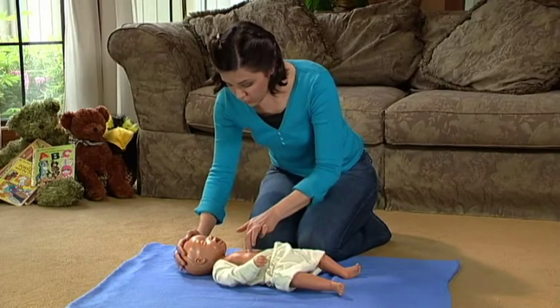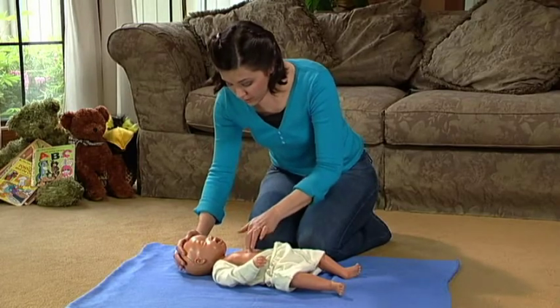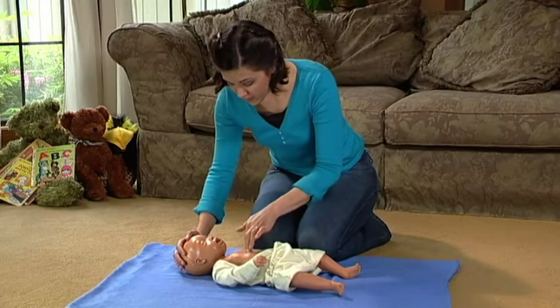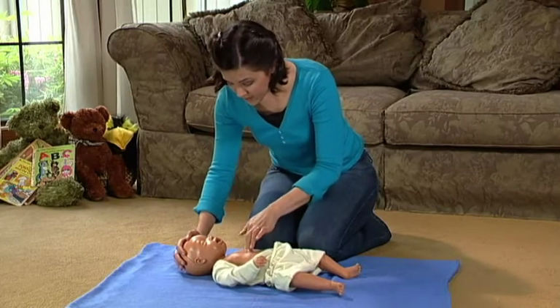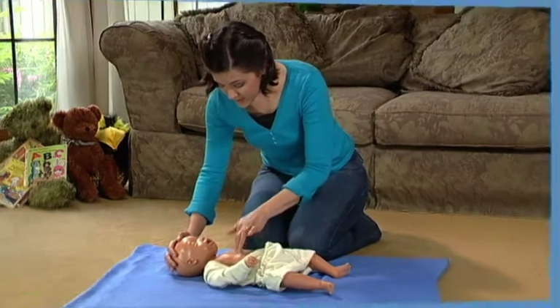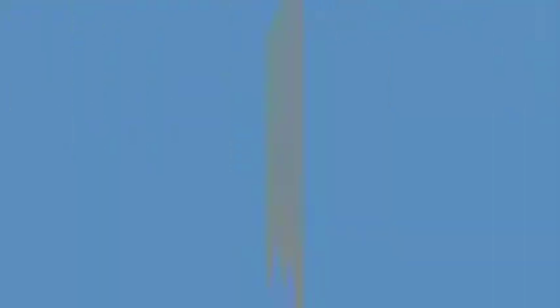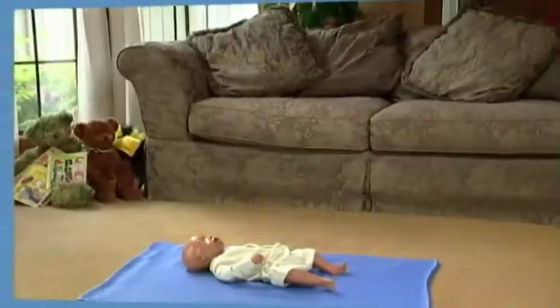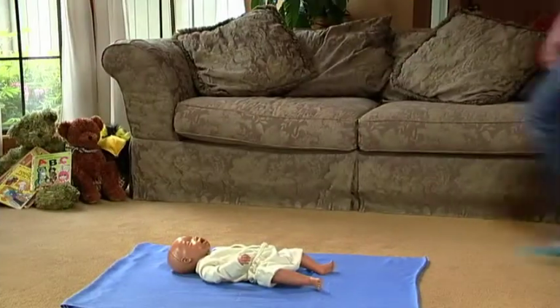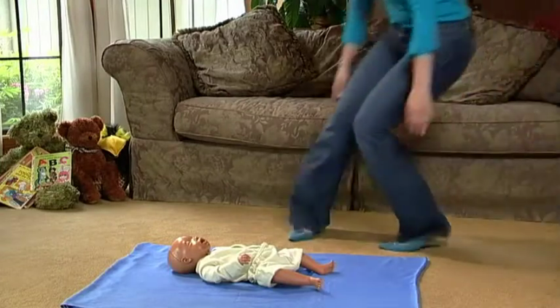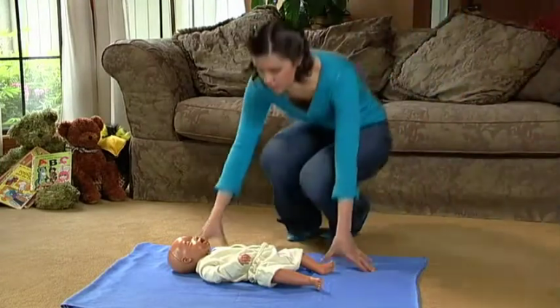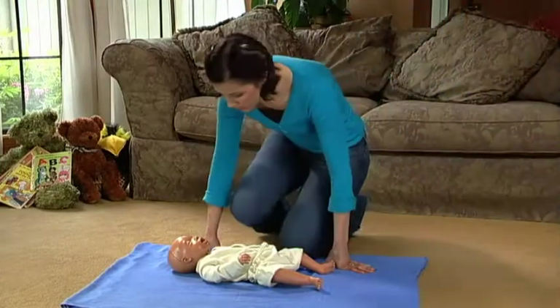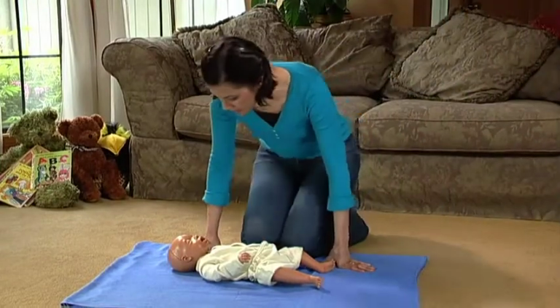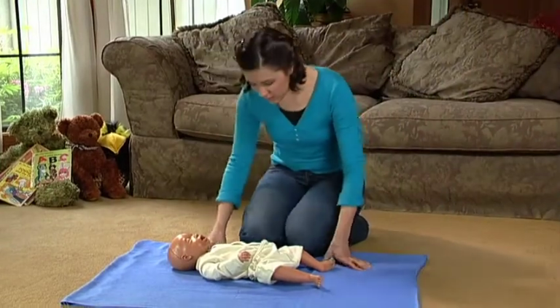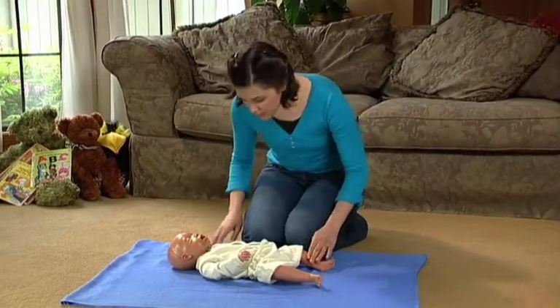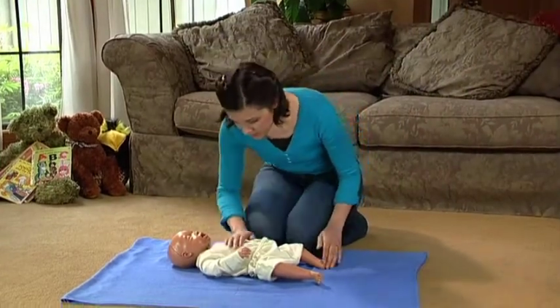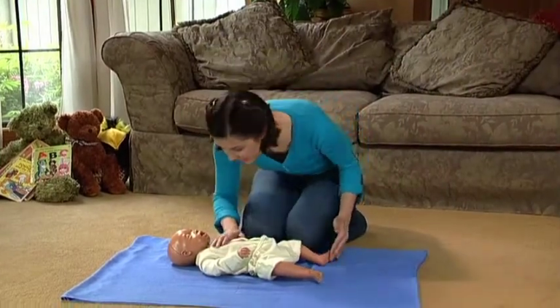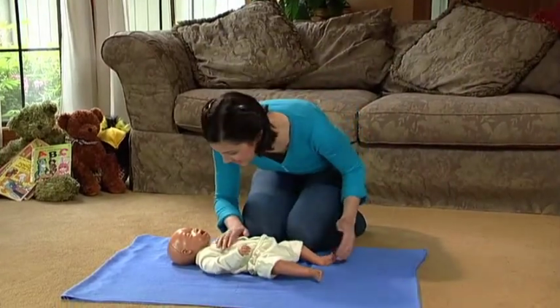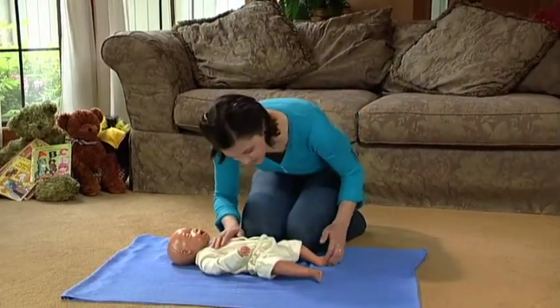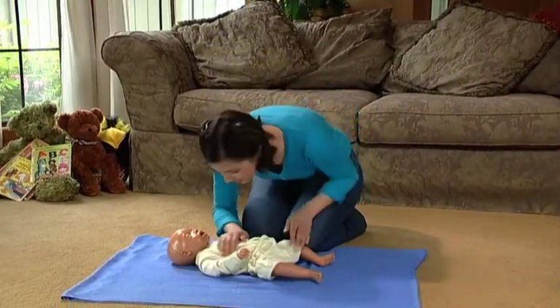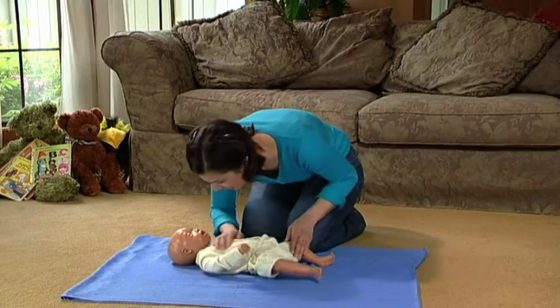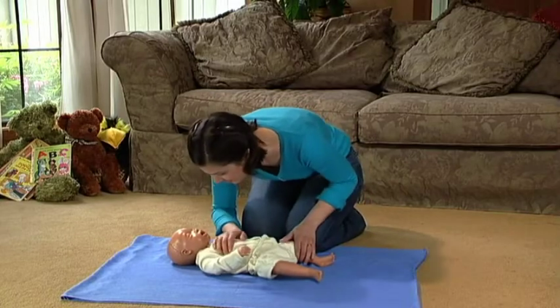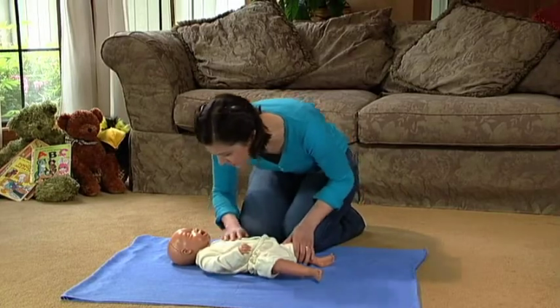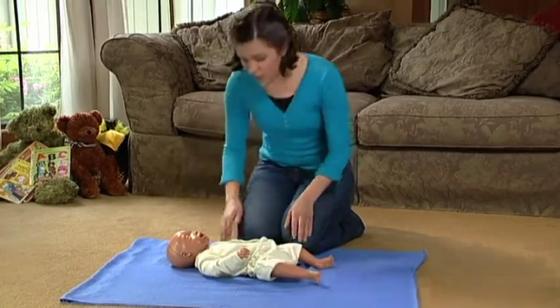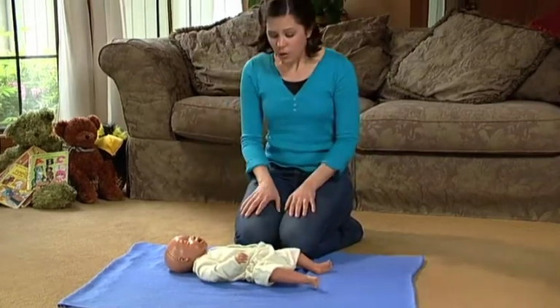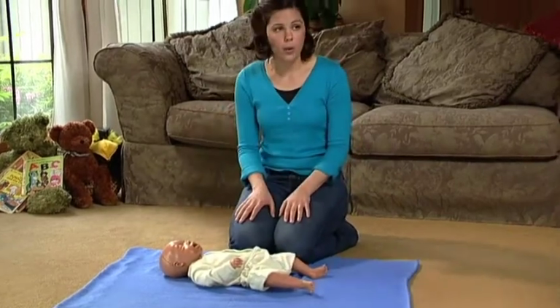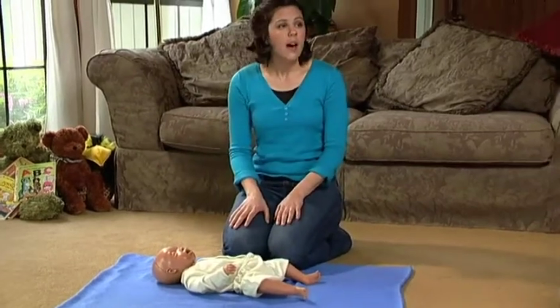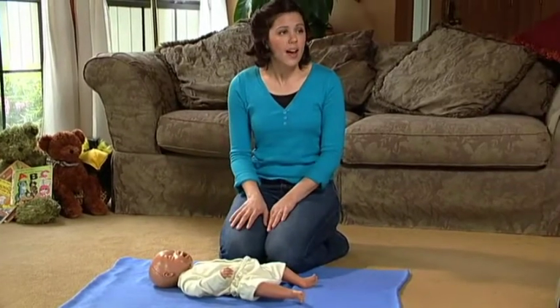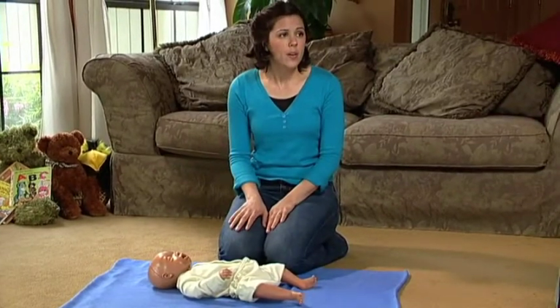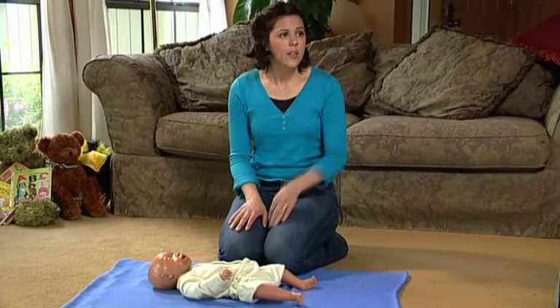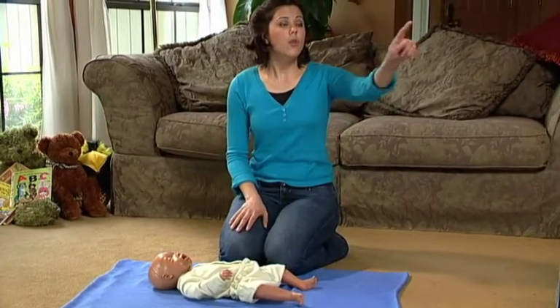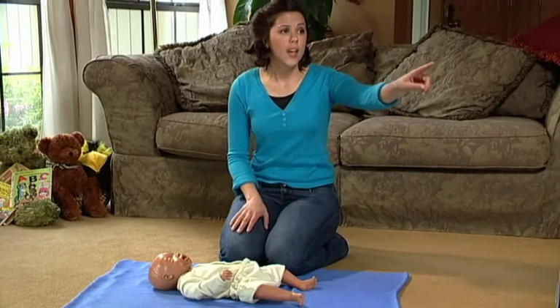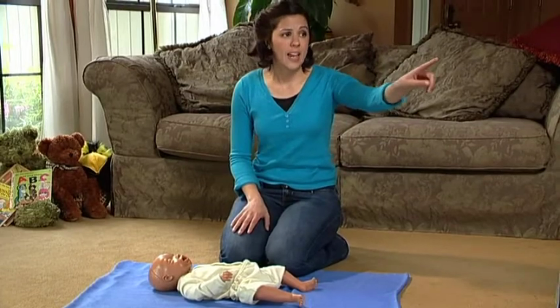Let's put all the steps together. Jackie? Jackie, are you okay? I need help. You, go call 911 now.